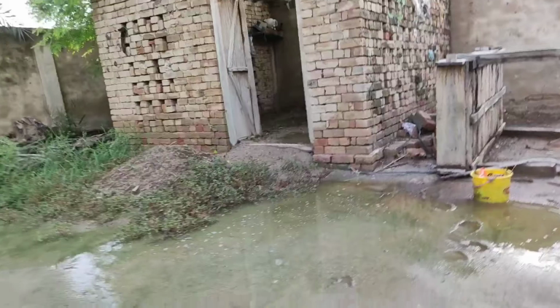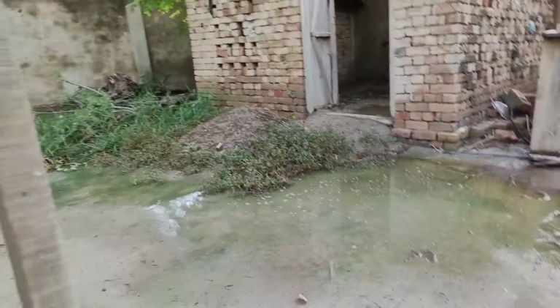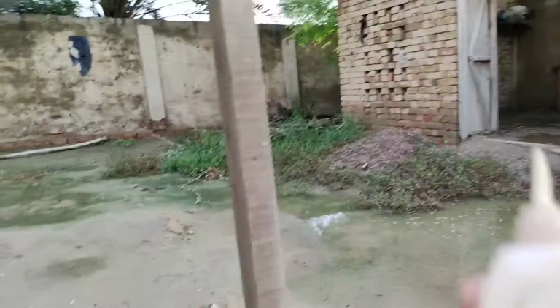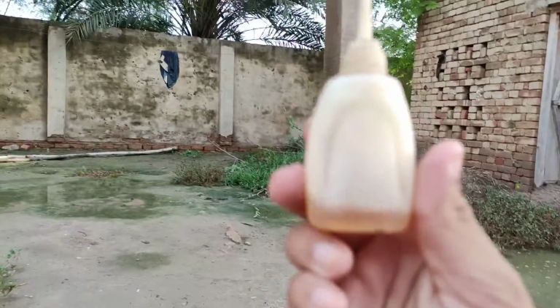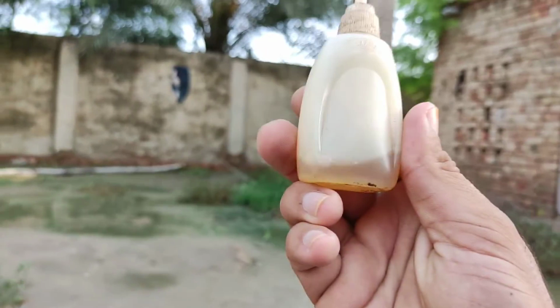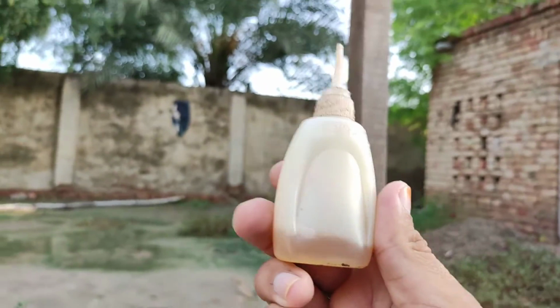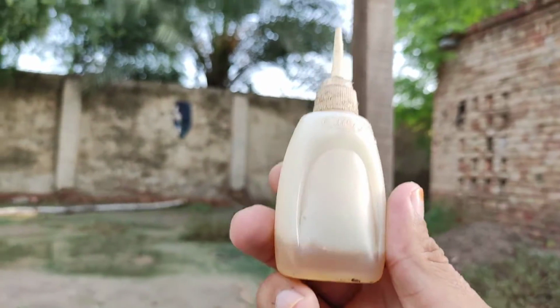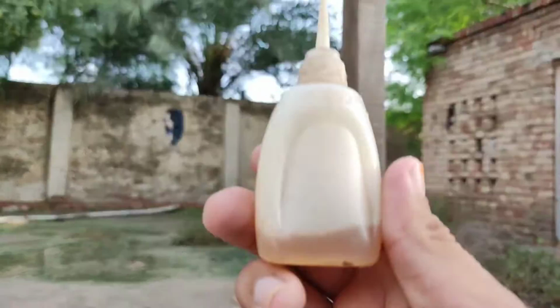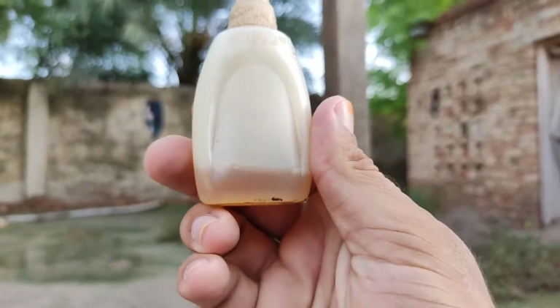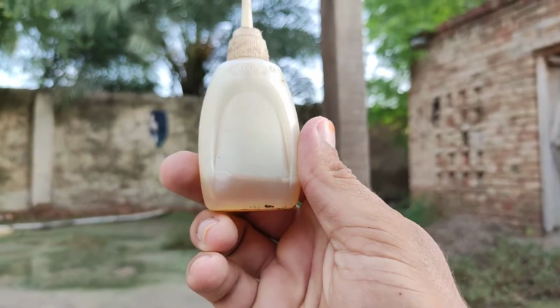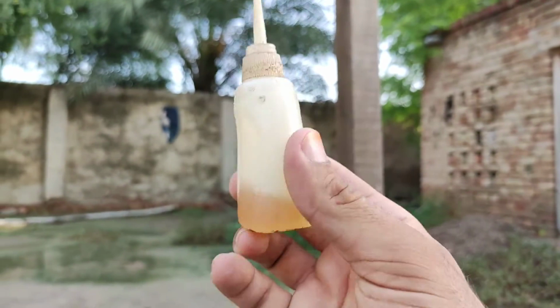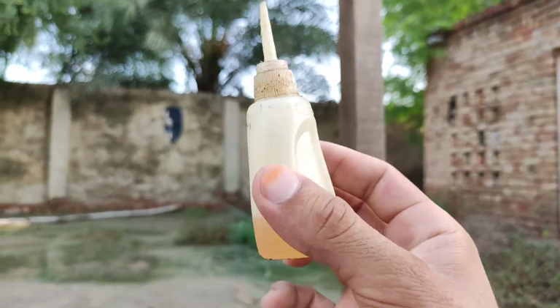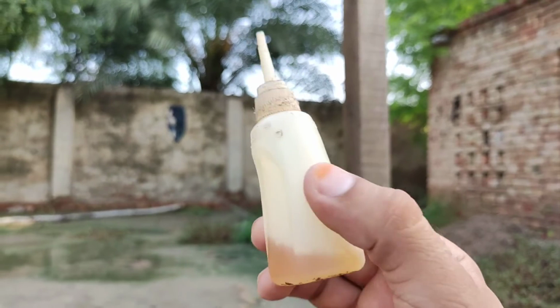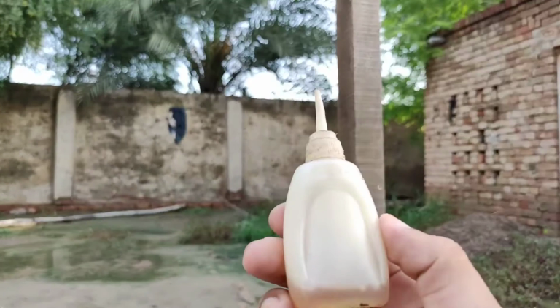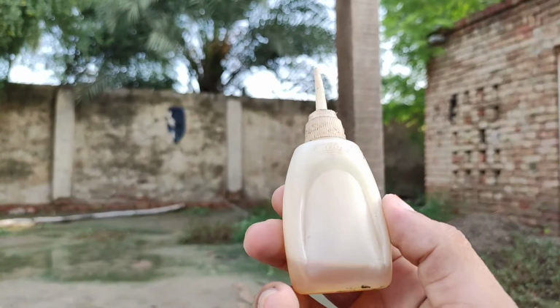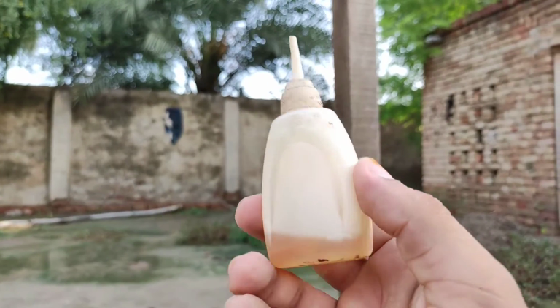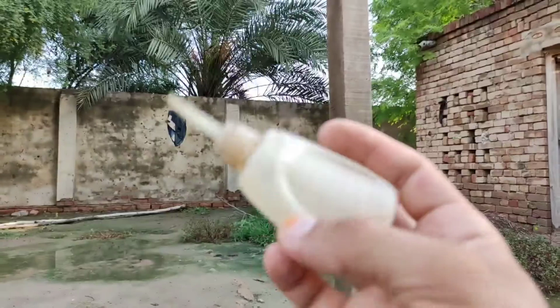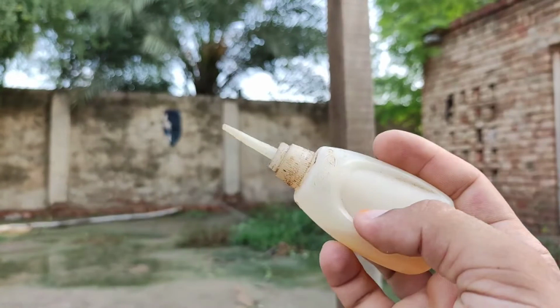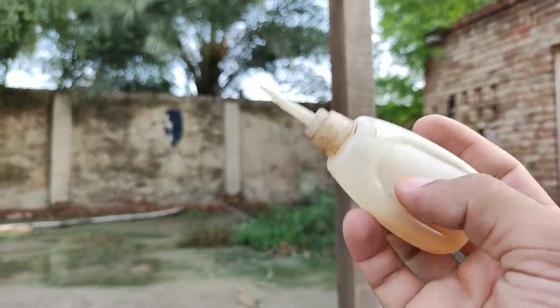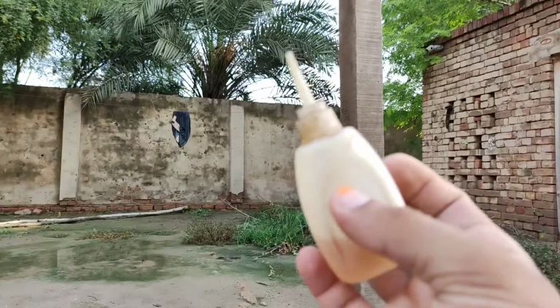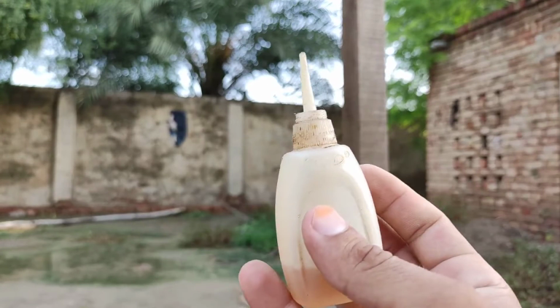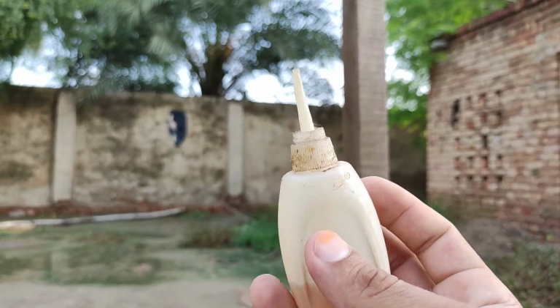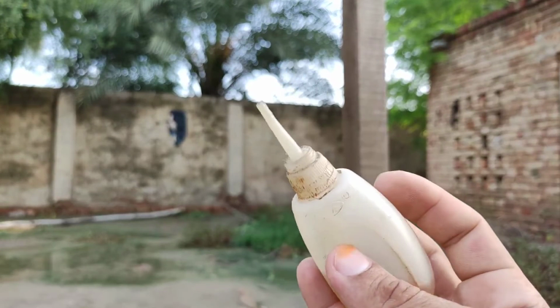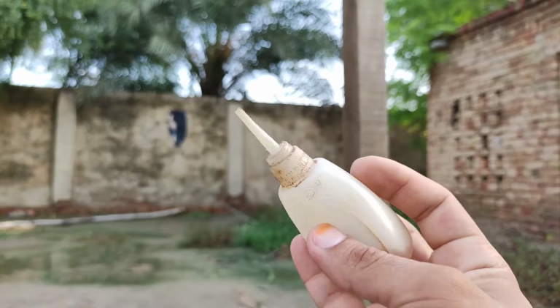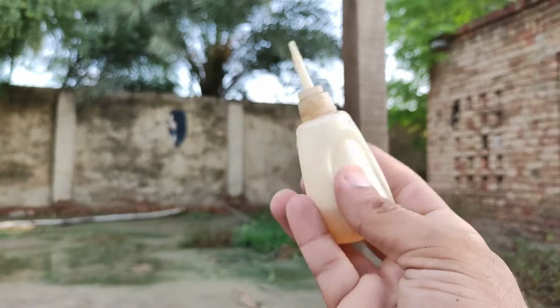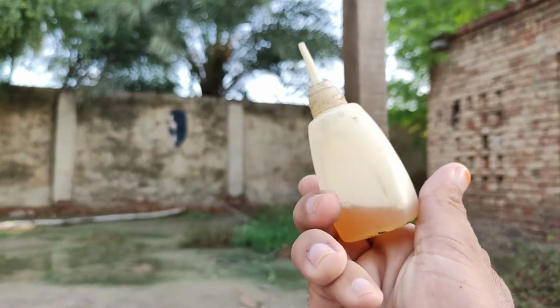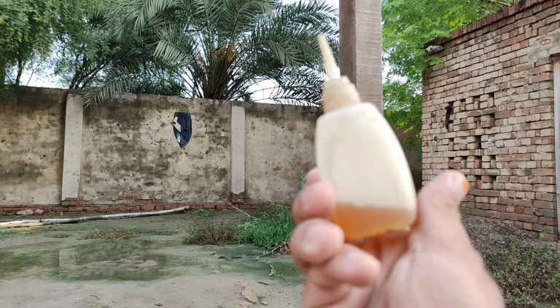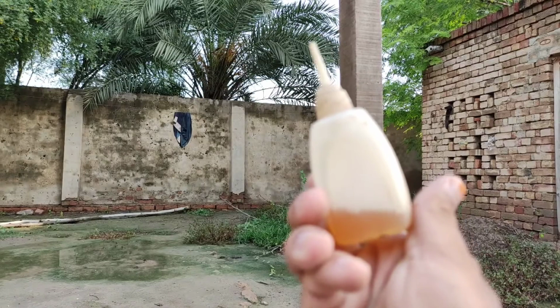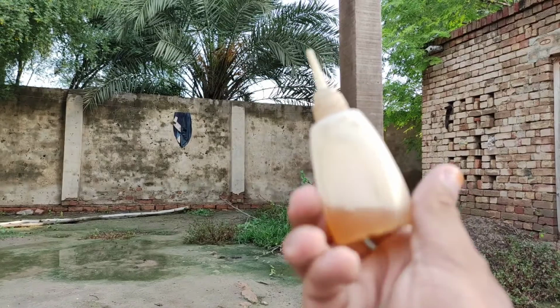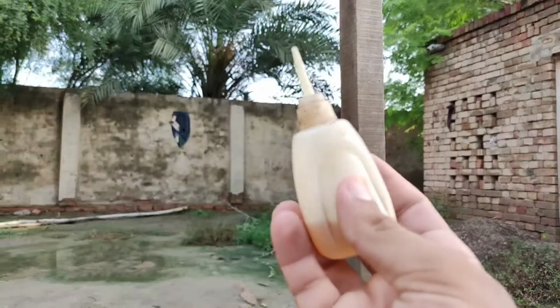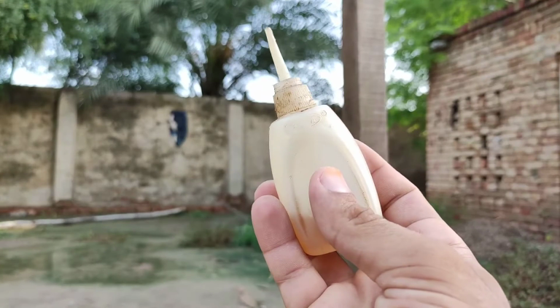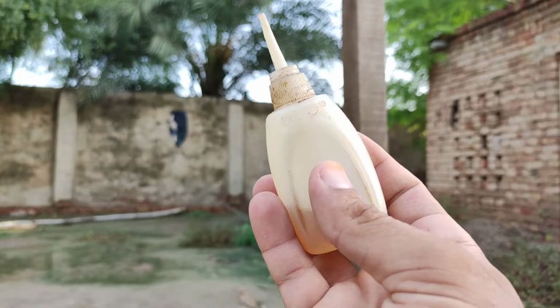Now I am going to use diesel — actual diesel fuel, the same as what we use in diesel engines. I will put only one drop of it behind the pellet and then we will see how much it affects our power.